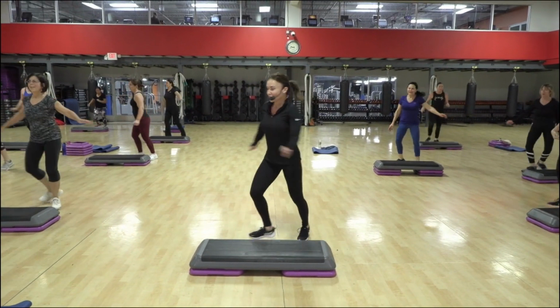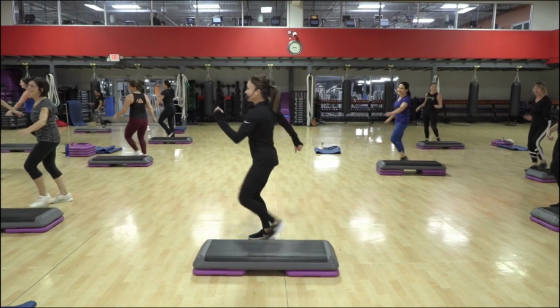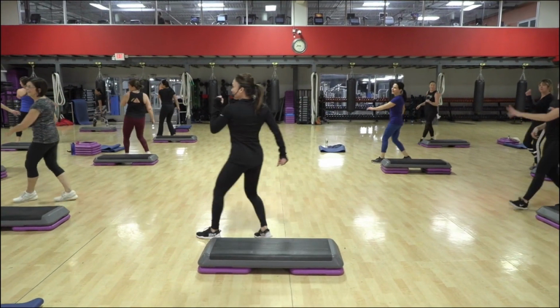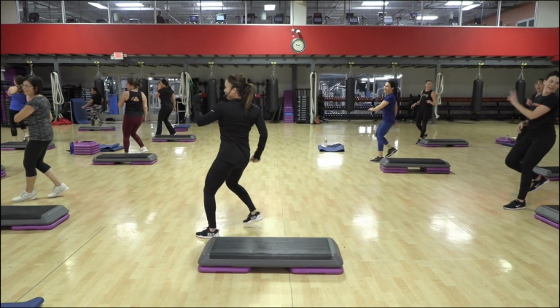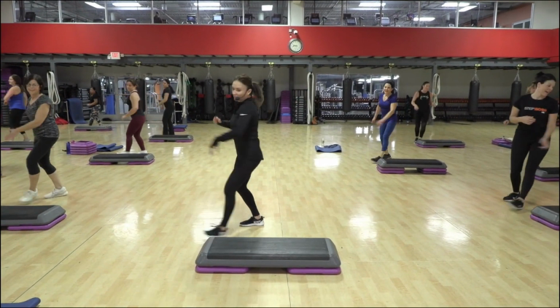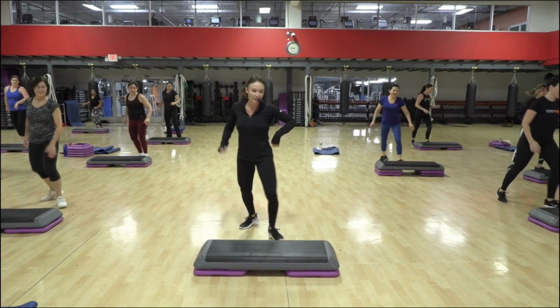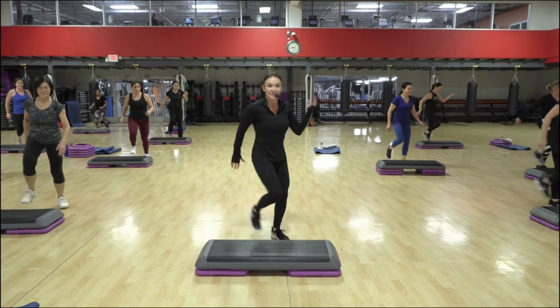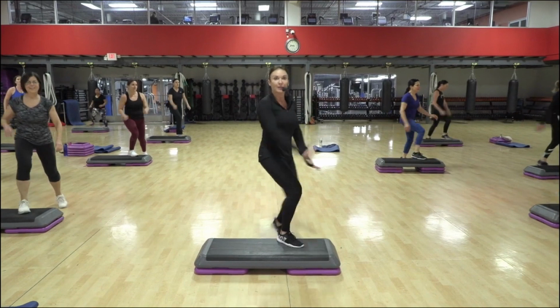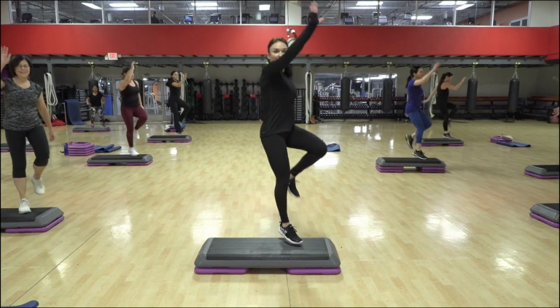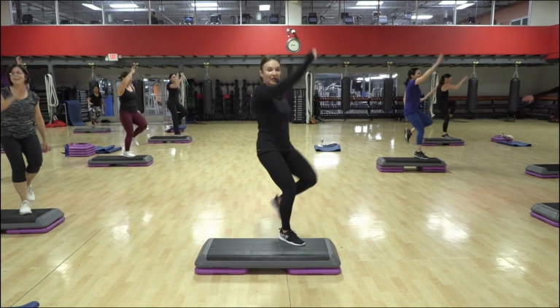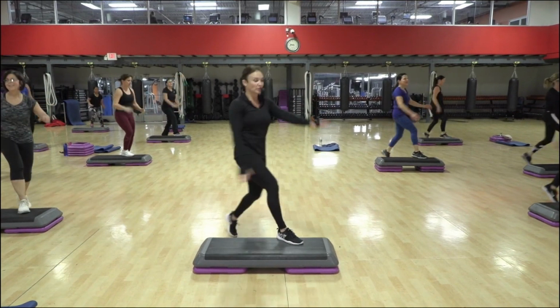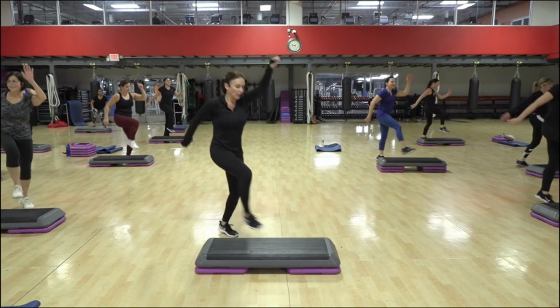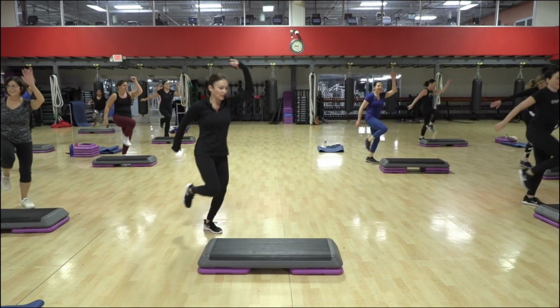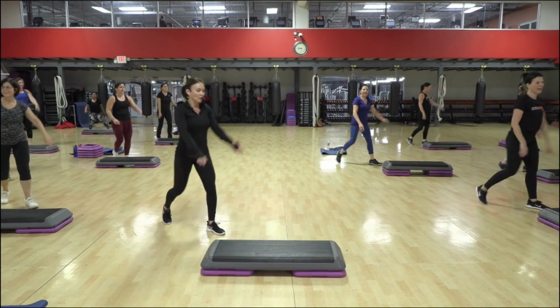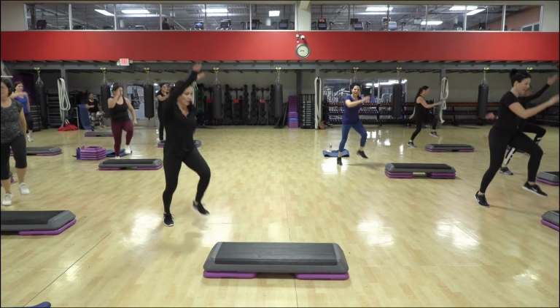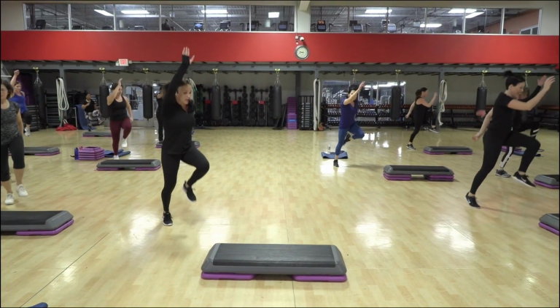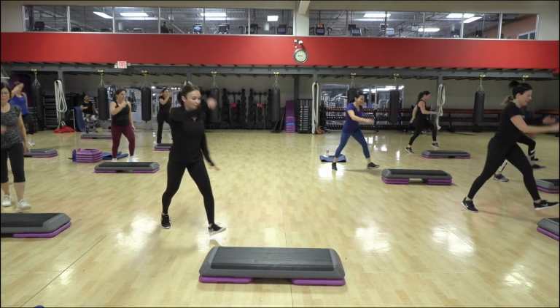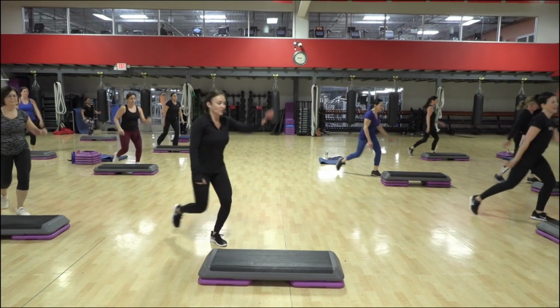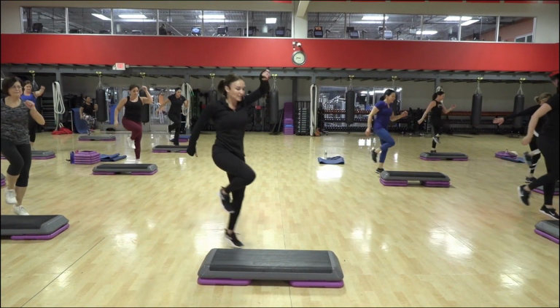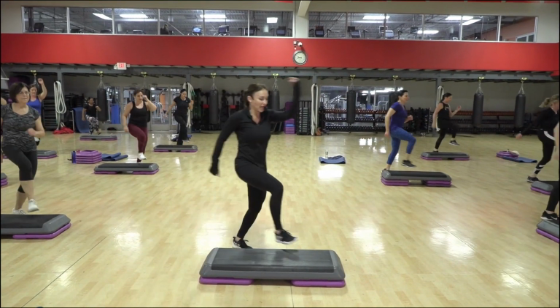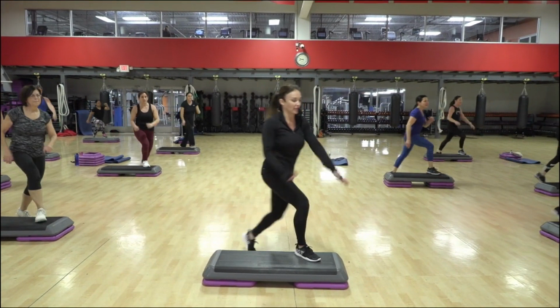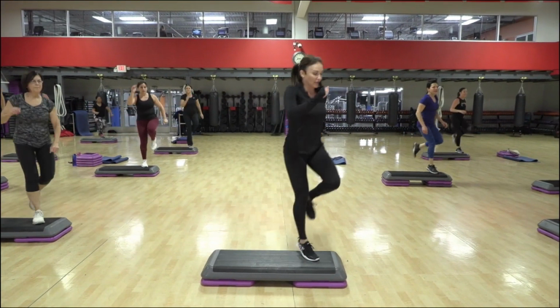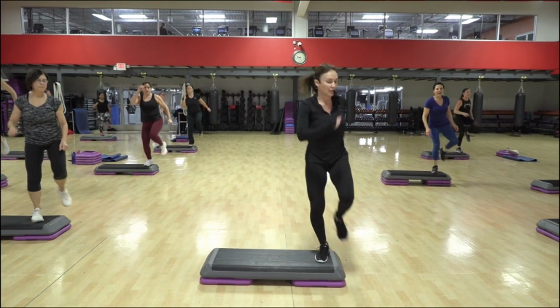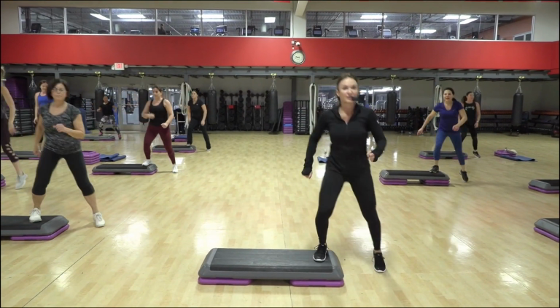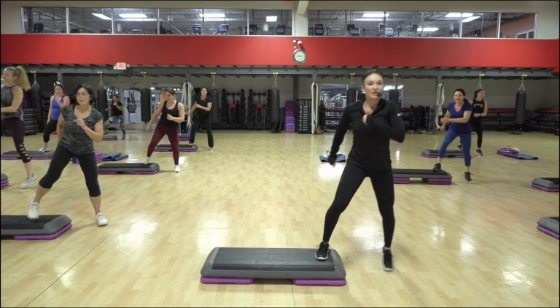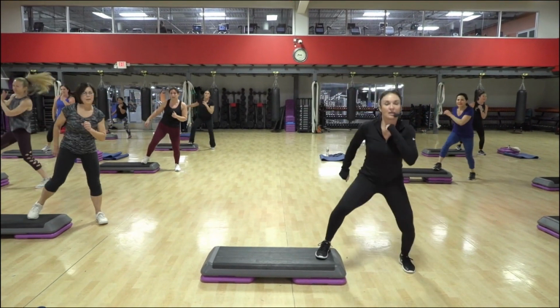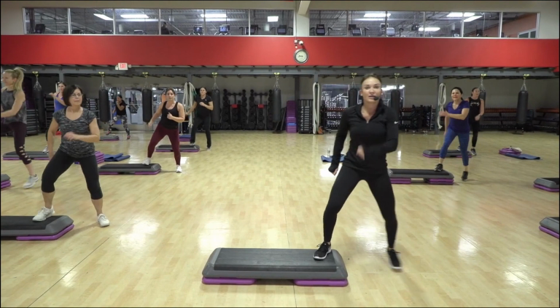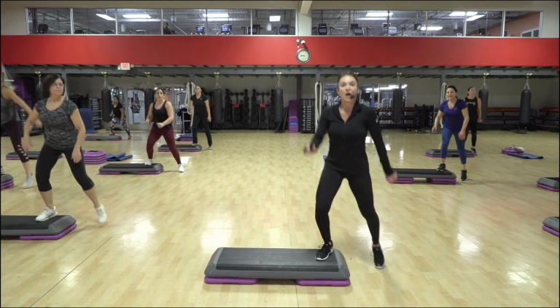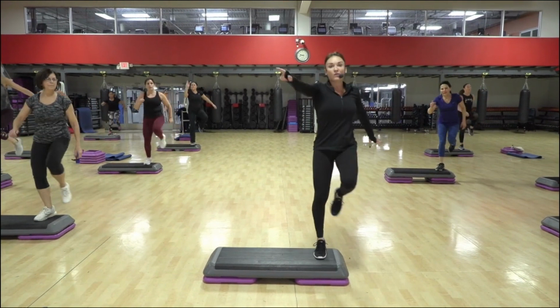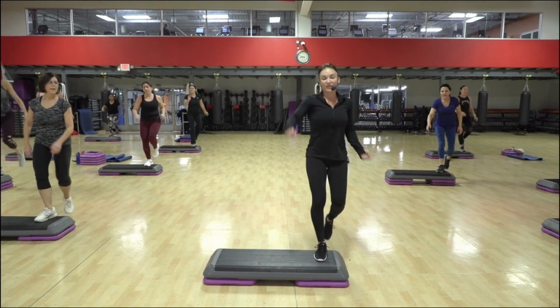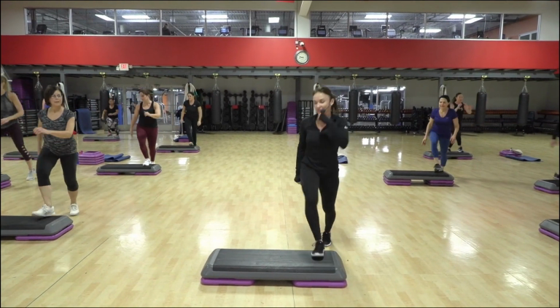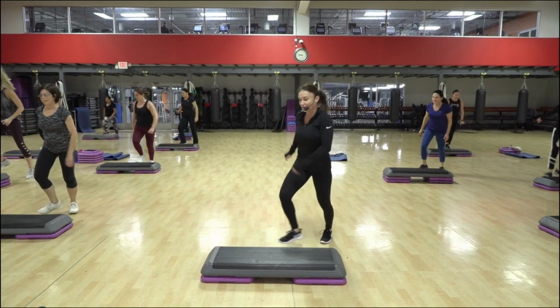Are you ready to skip with me? Skip, two, one. Knee off the side. Over, face it over.